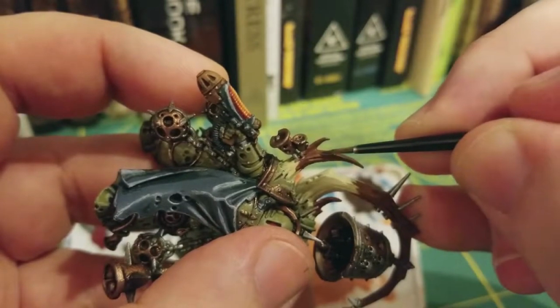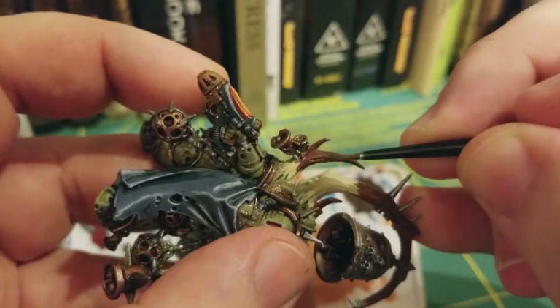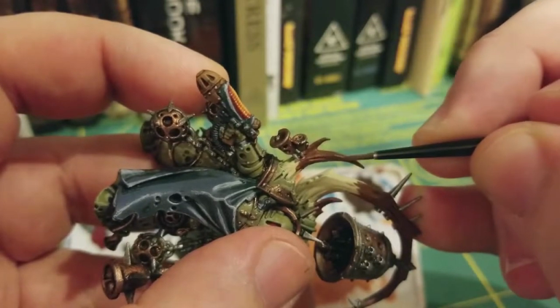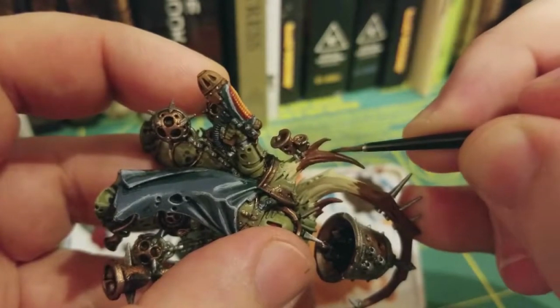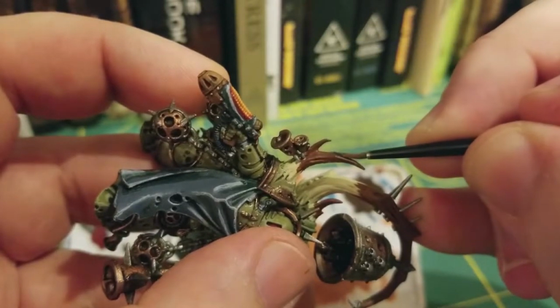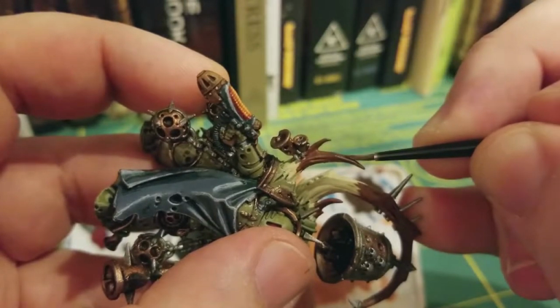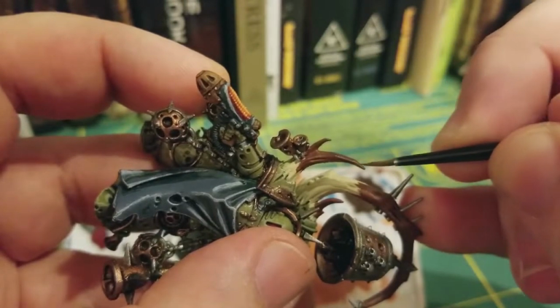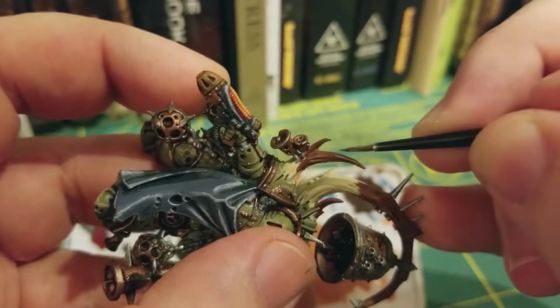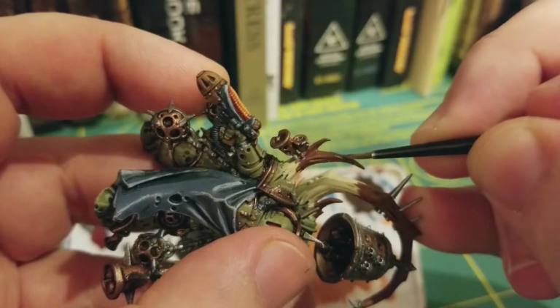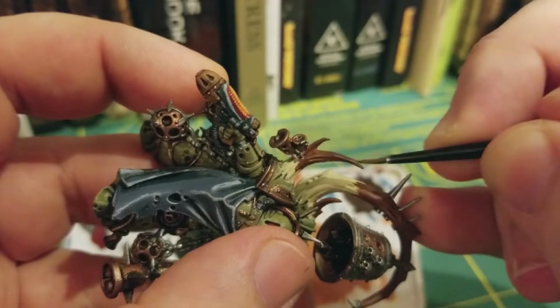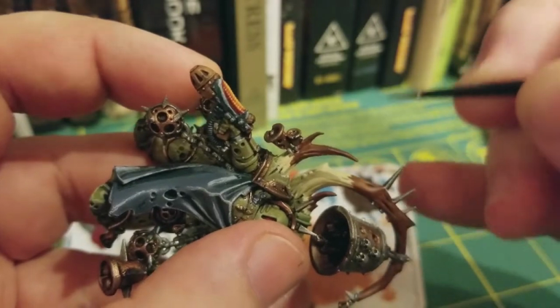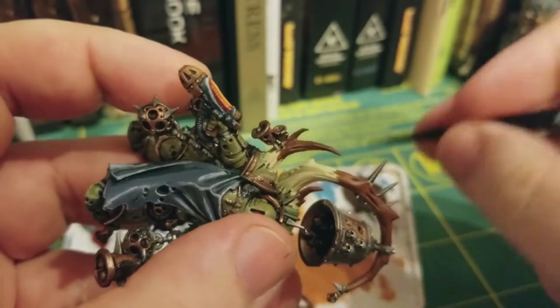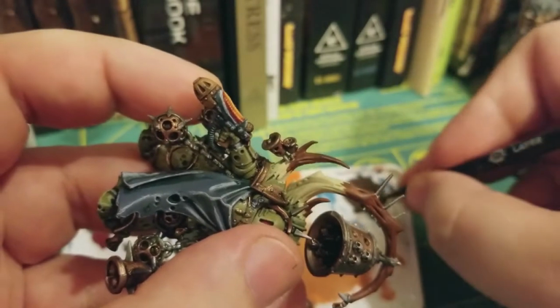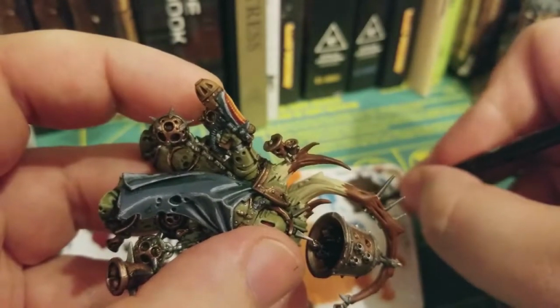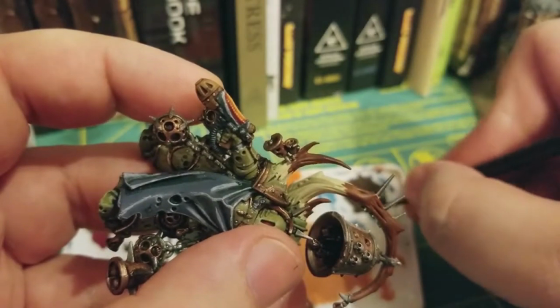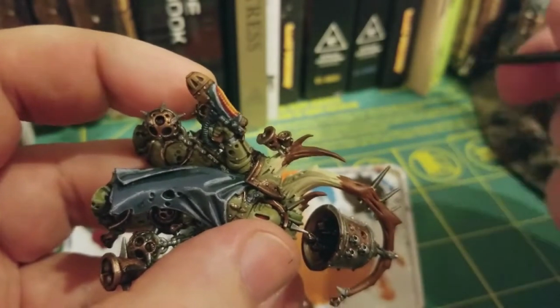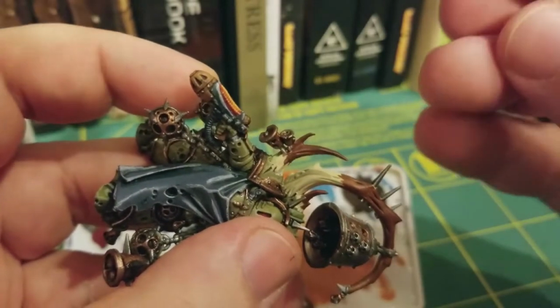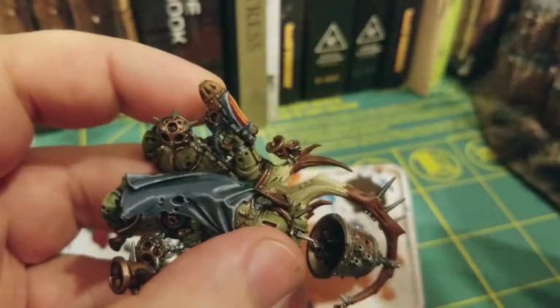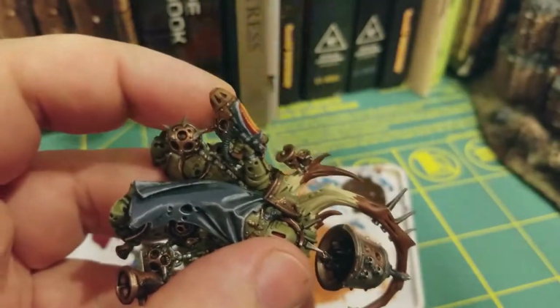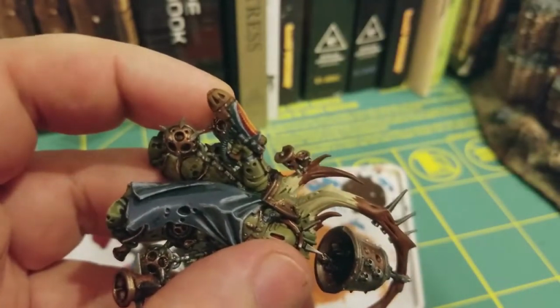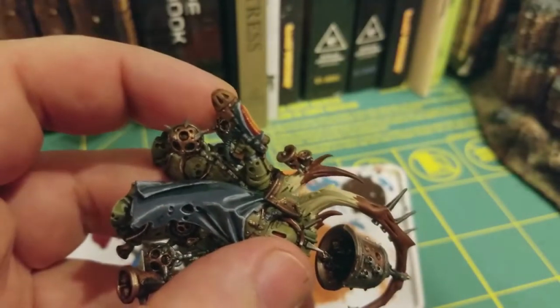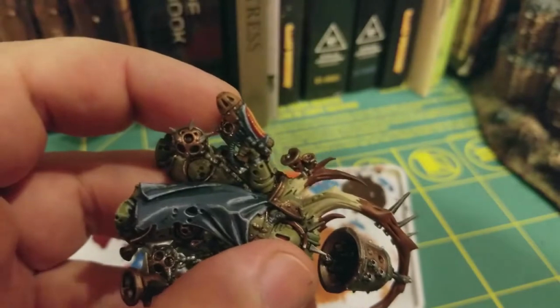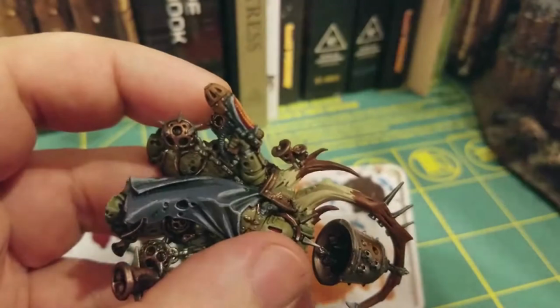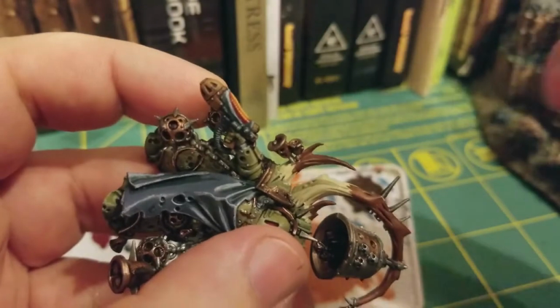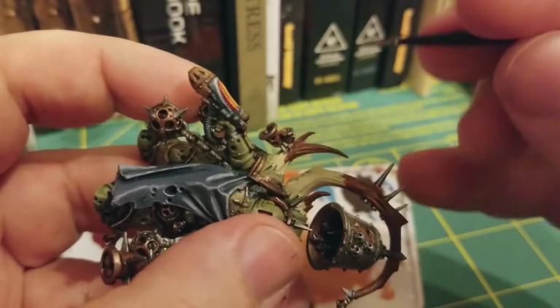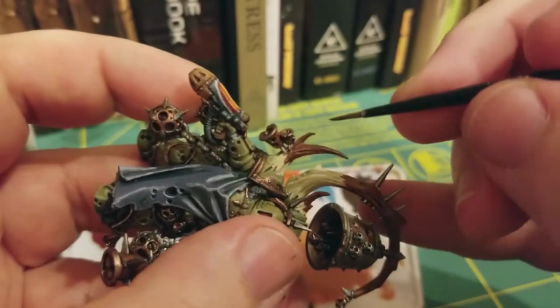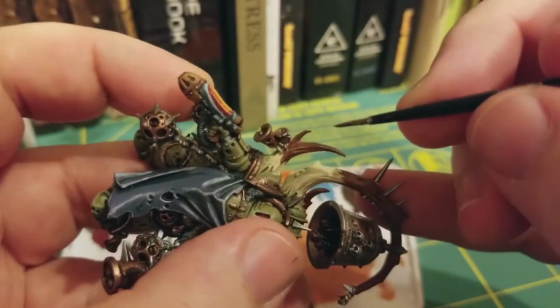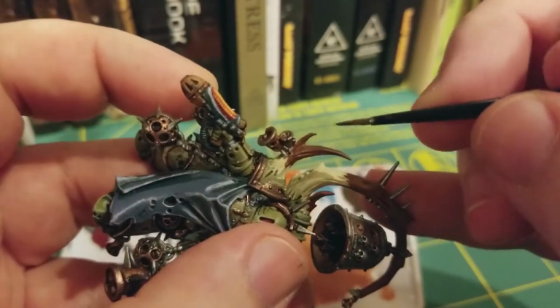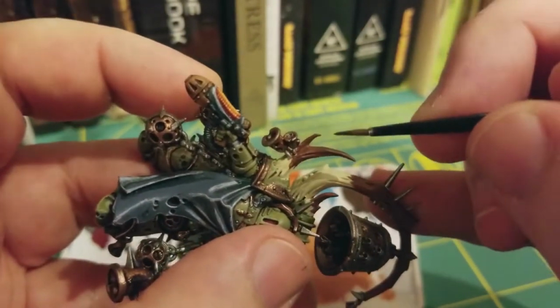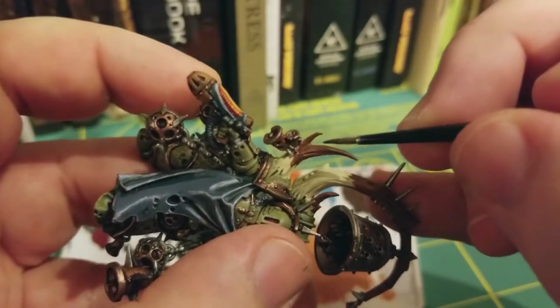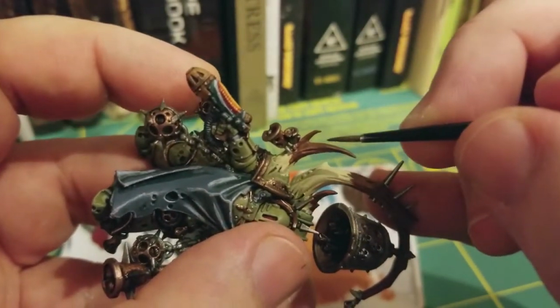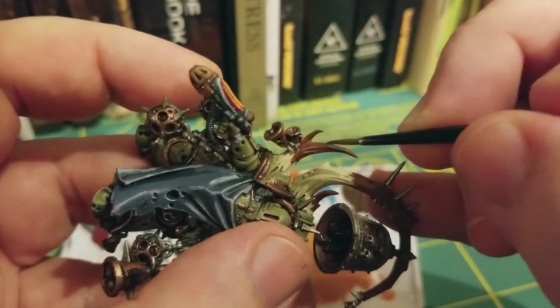If it's looking like it's coming out thin and you're not getting much, just give it a minute. Once again, we're using the watered down consistency of this Dryad Bark to show some of the Mournfang Brown underneath.